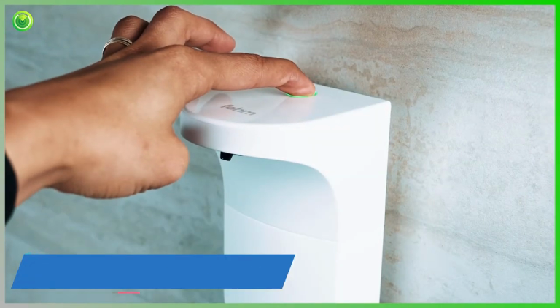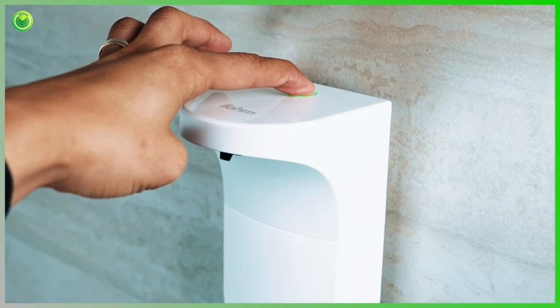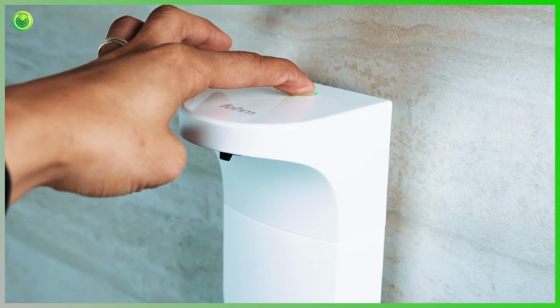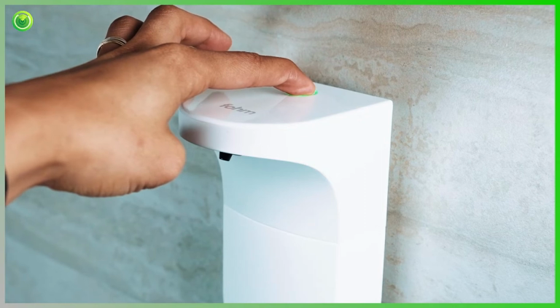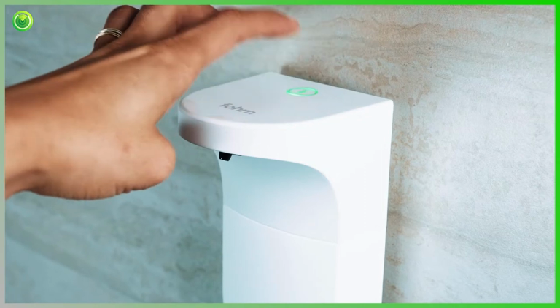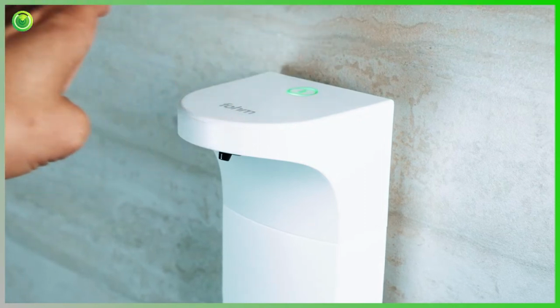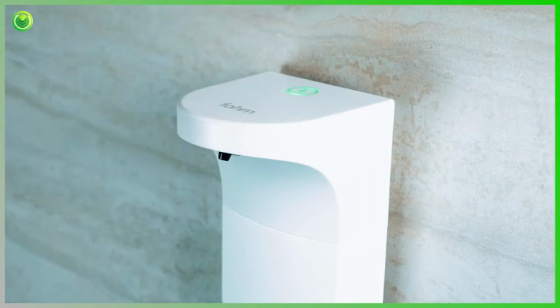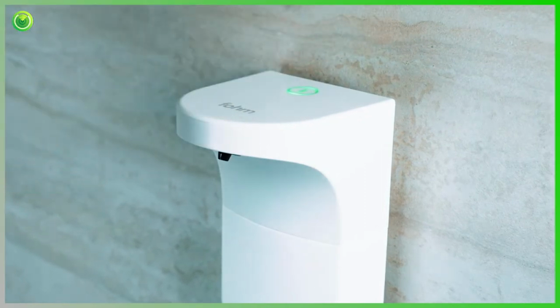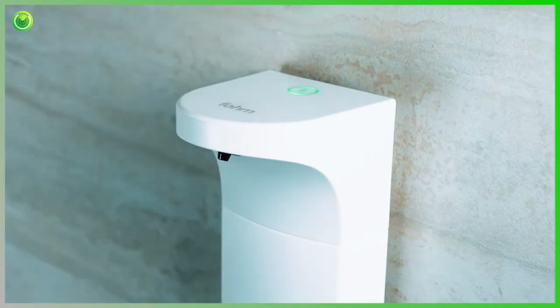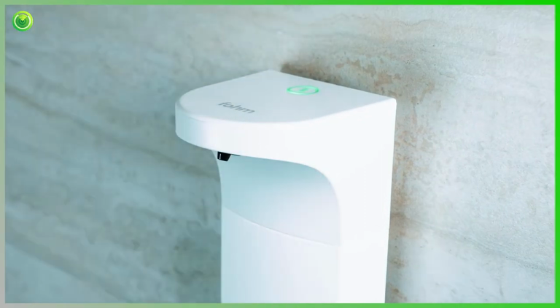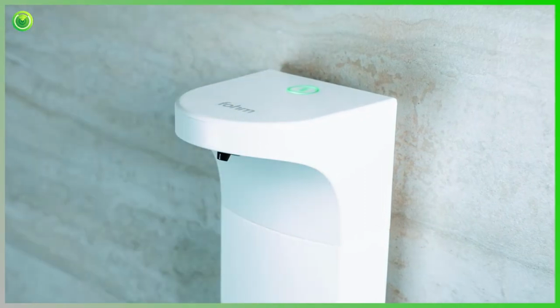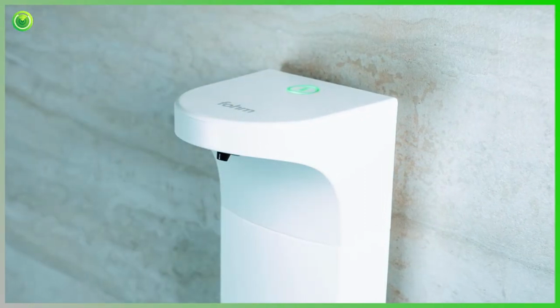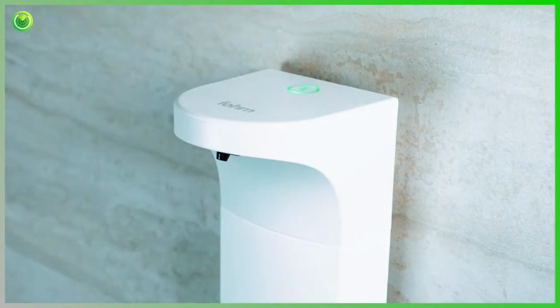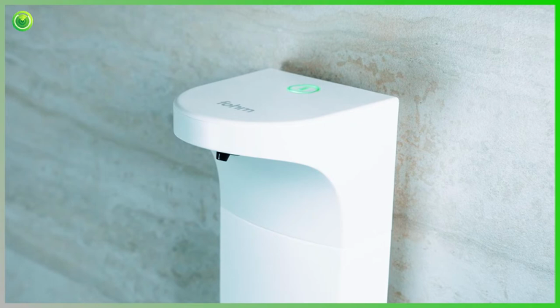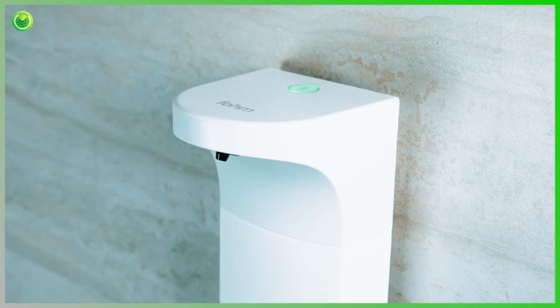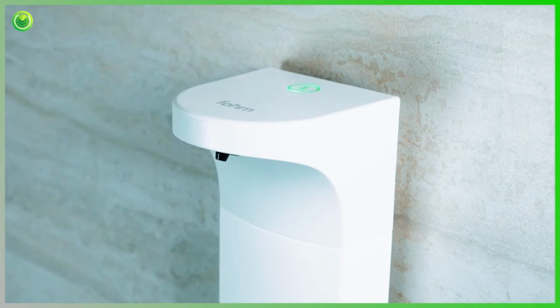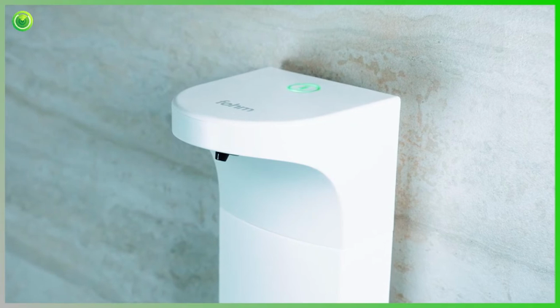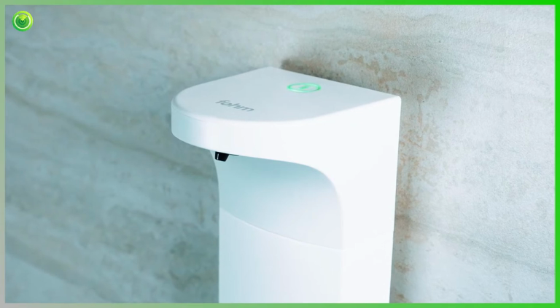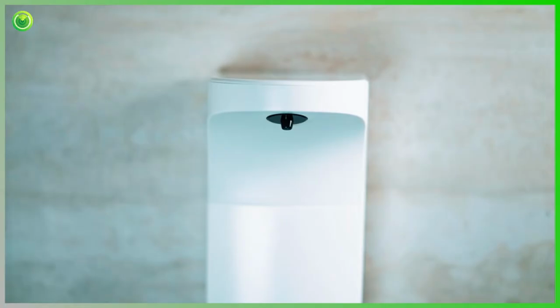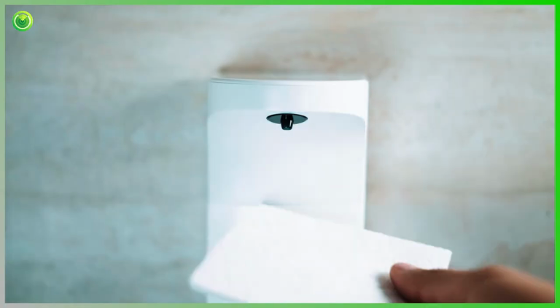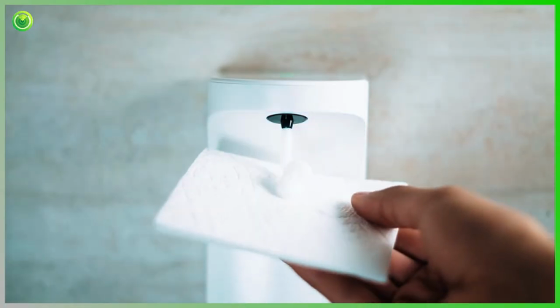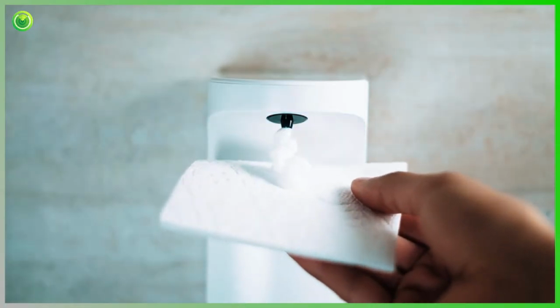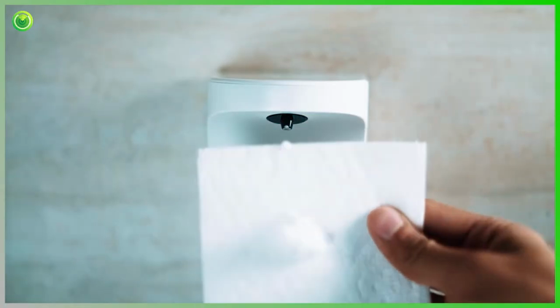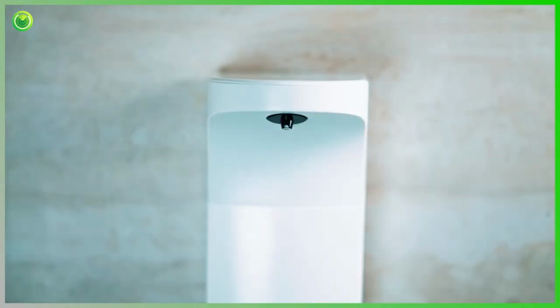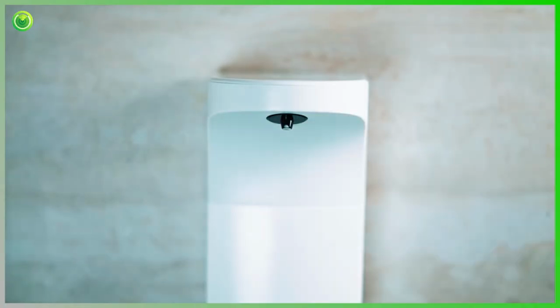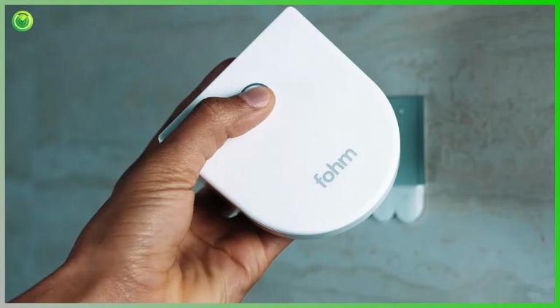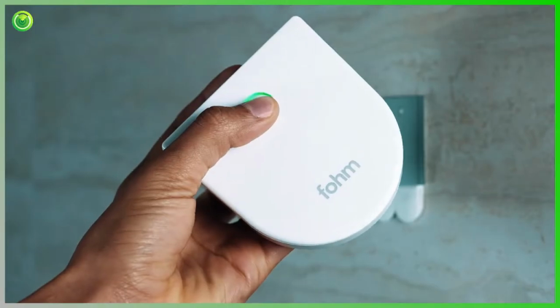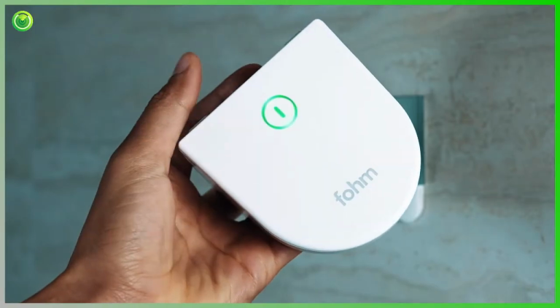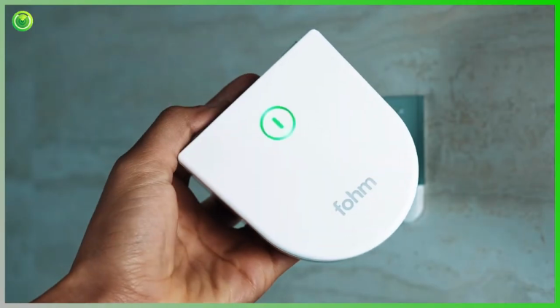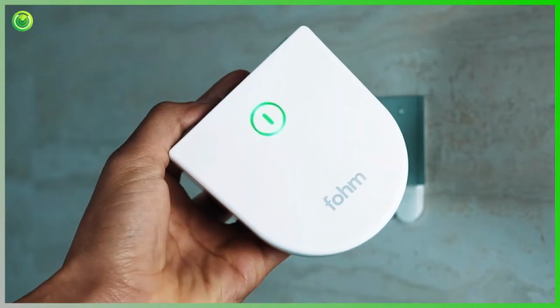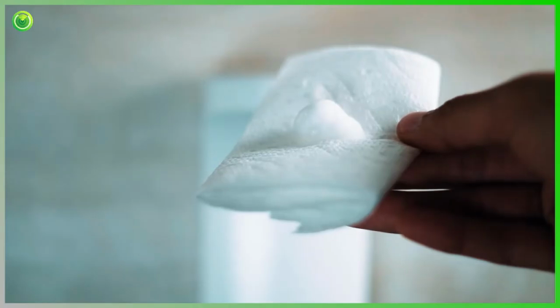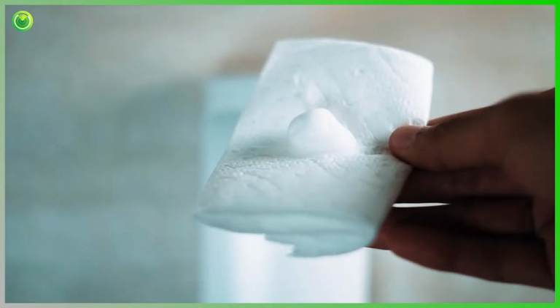After turning it on, the dispenser is designed to remain on, keeping it touchless and hygienic. There is no need to turn it off. The default setting is 6 ml of foam, but you can tap the power button quickly to adjust the setting to 4 ml.